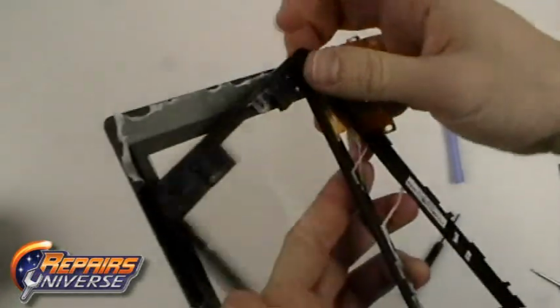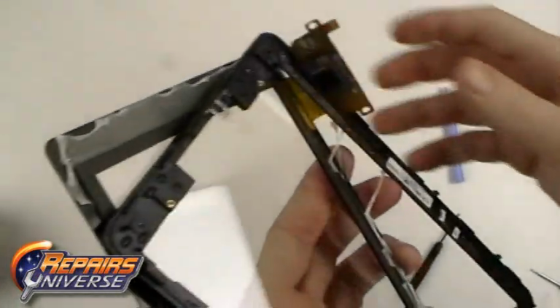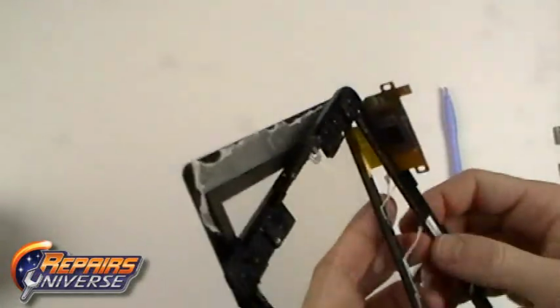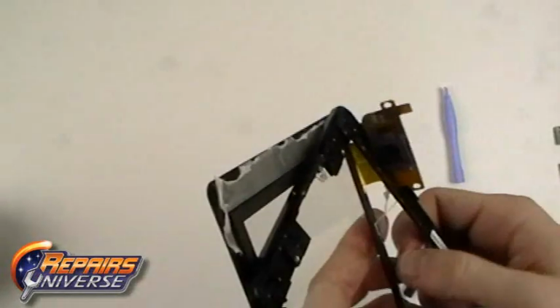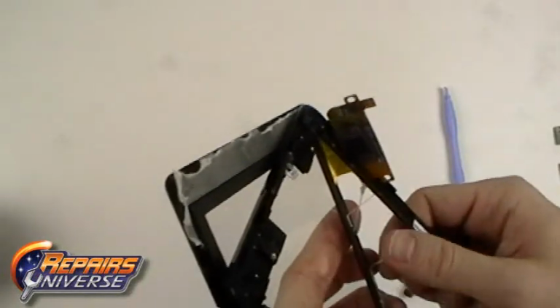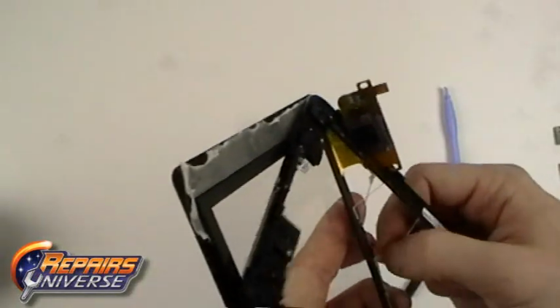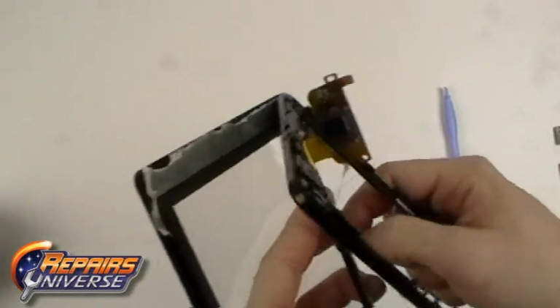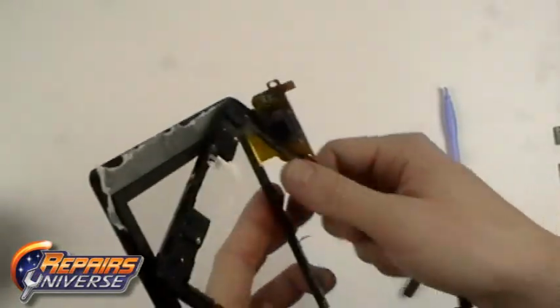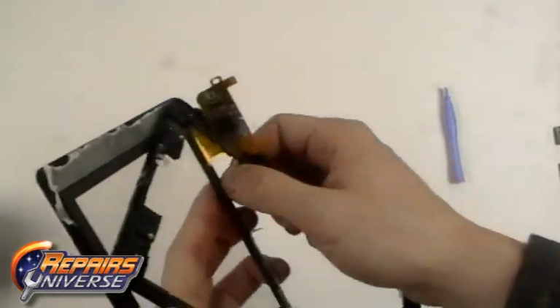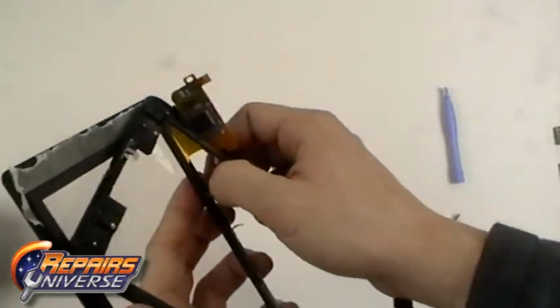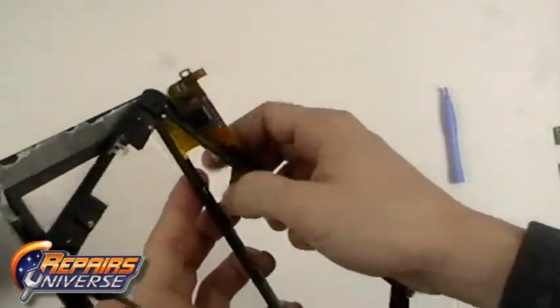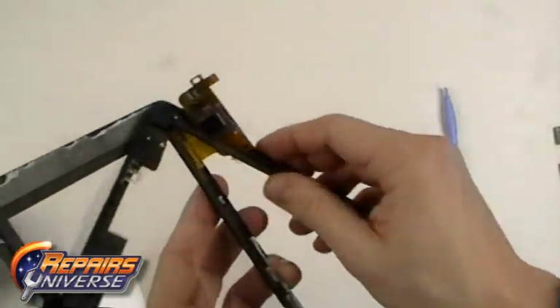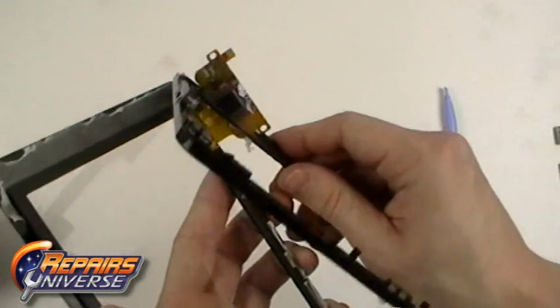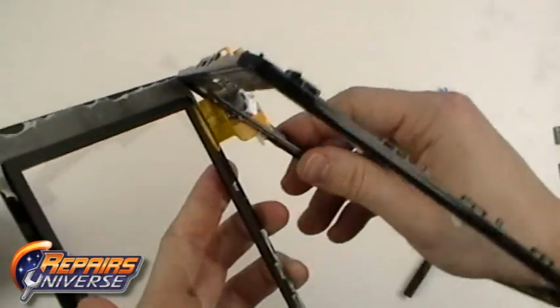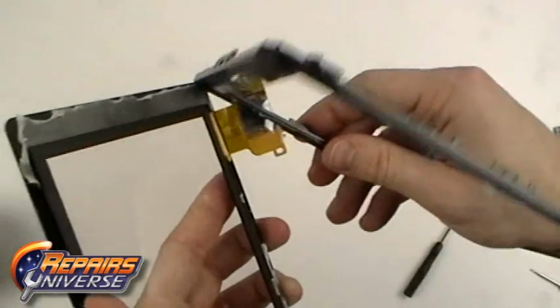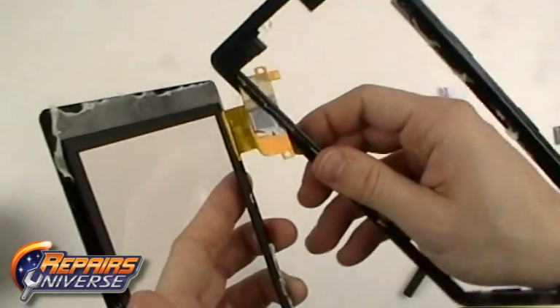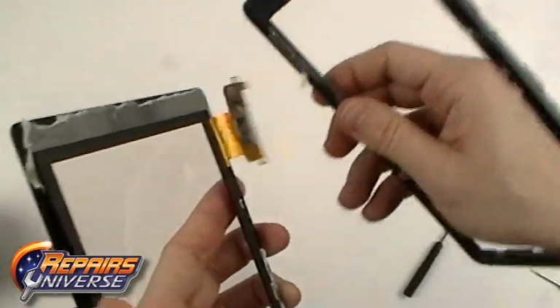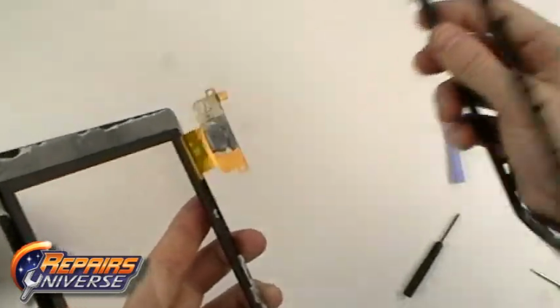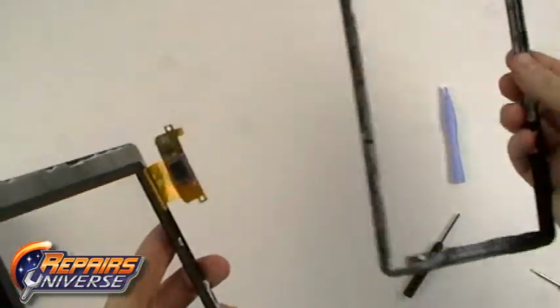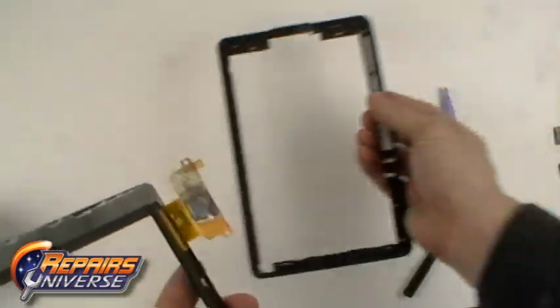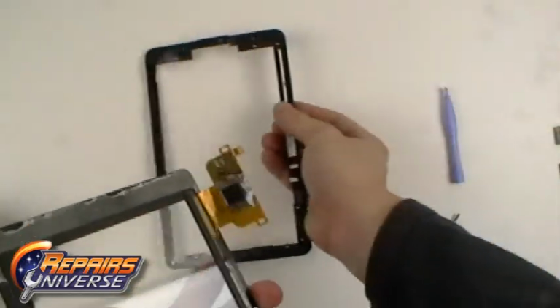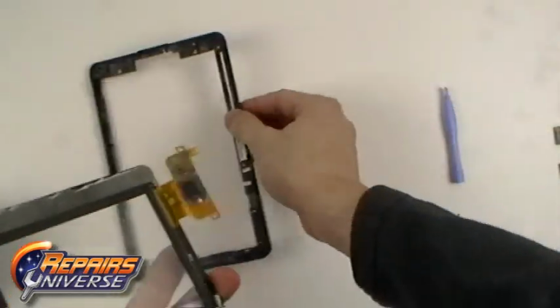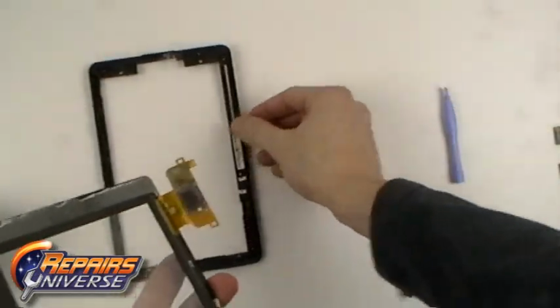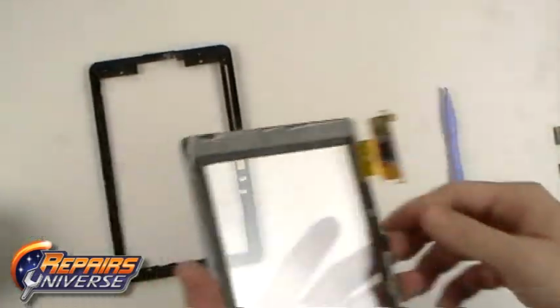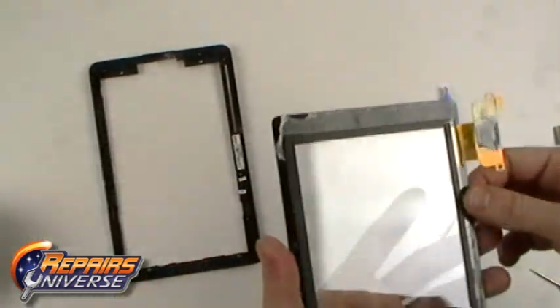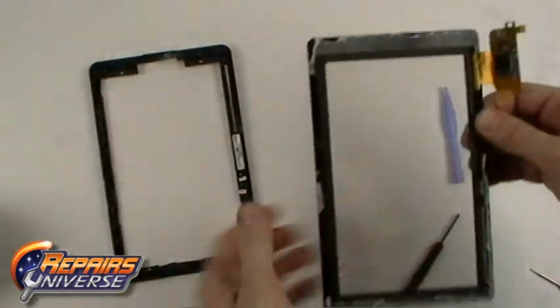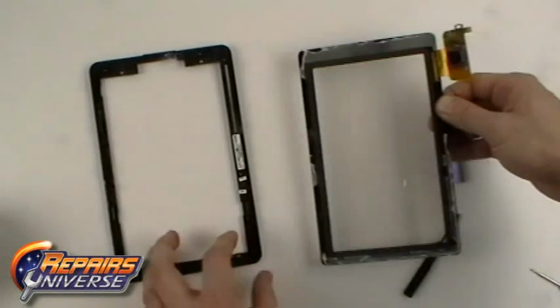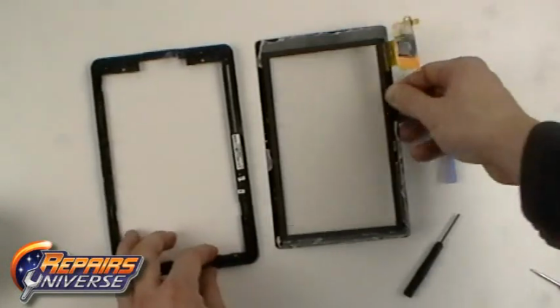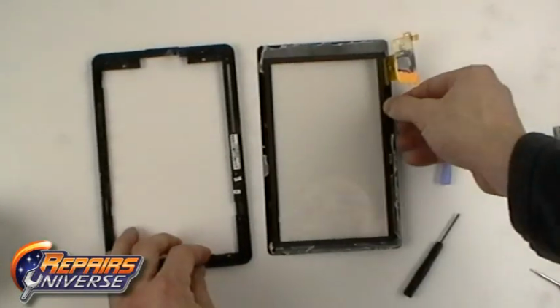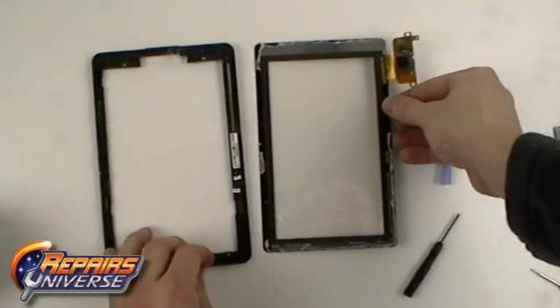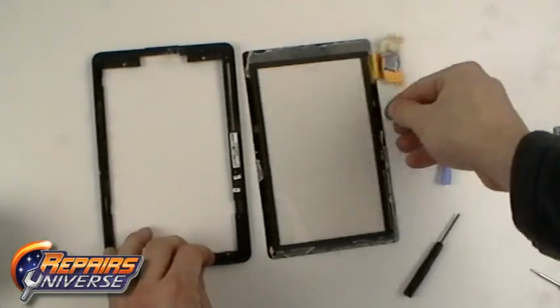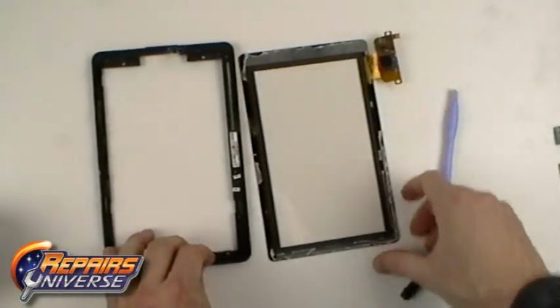With the frame released, you can carefully slide the flex cable through the slot in the housing. You can now replace the digitizer and apply new adhesive.